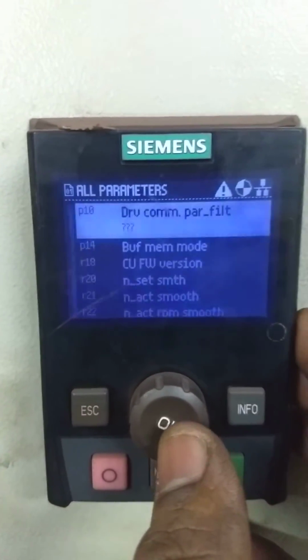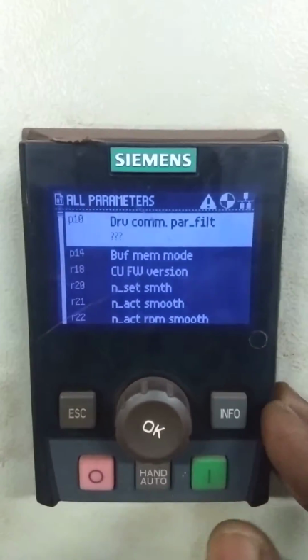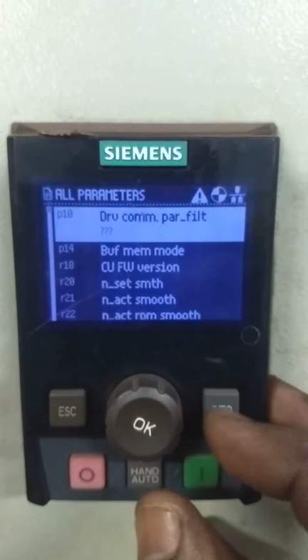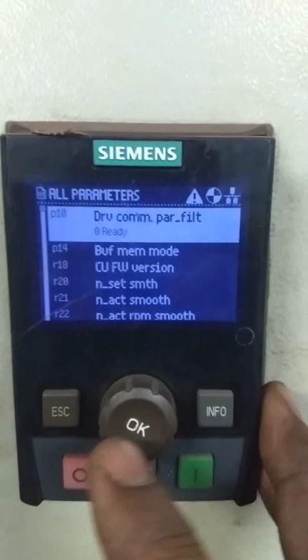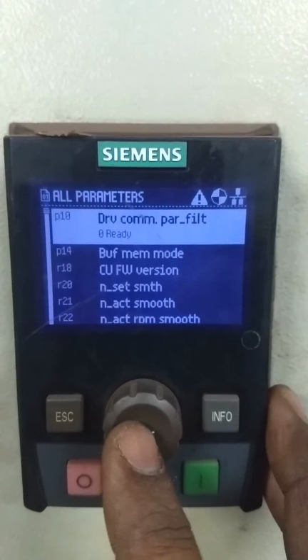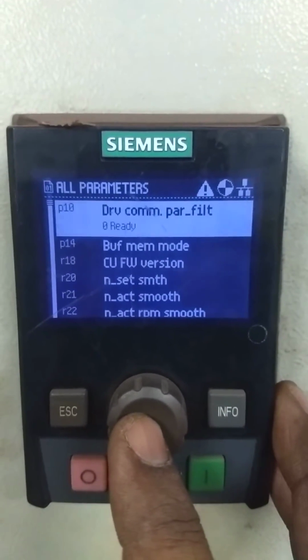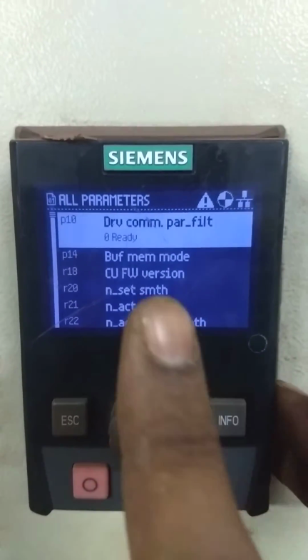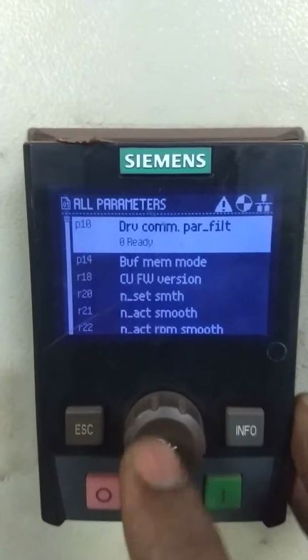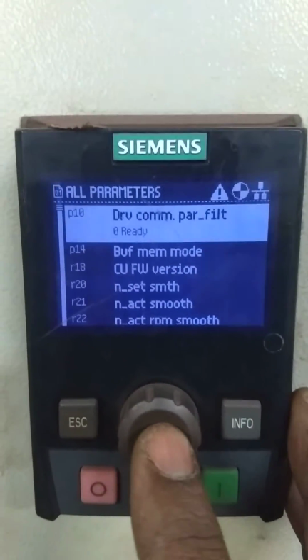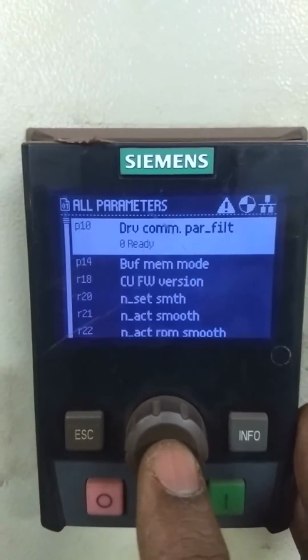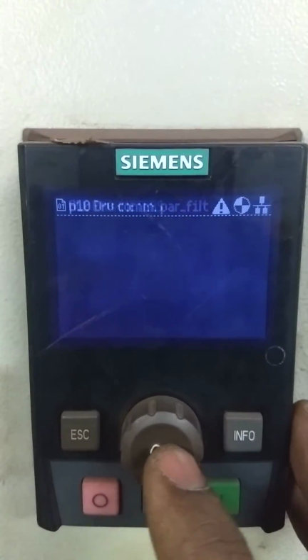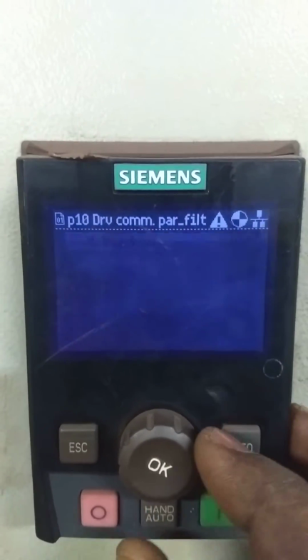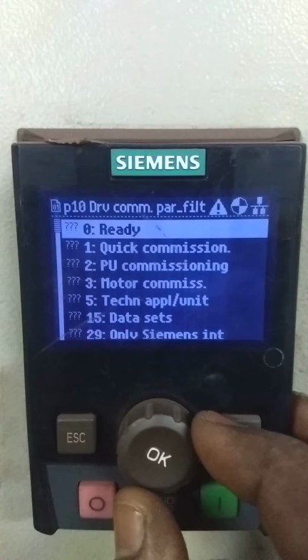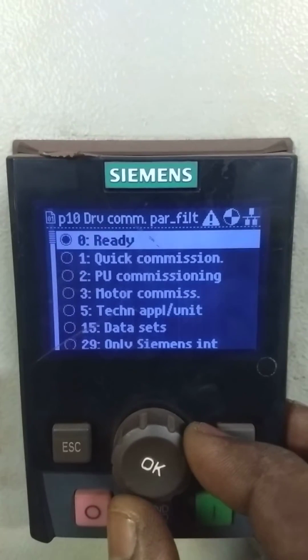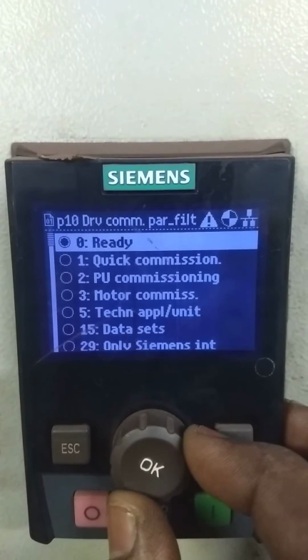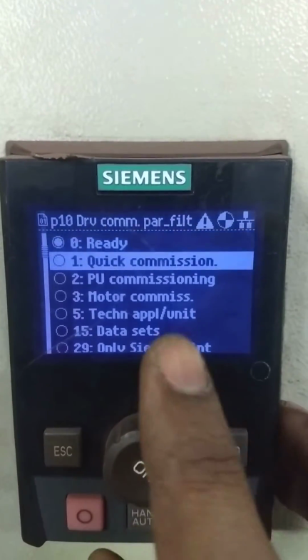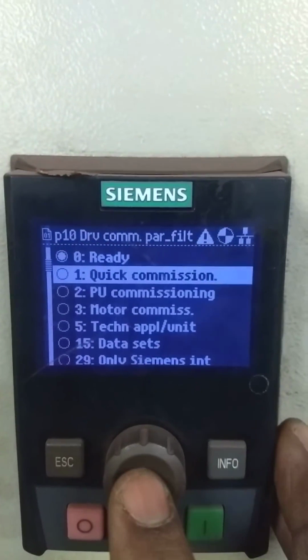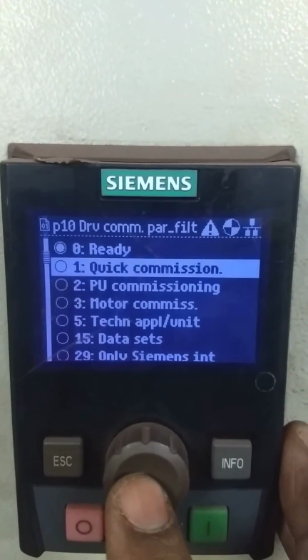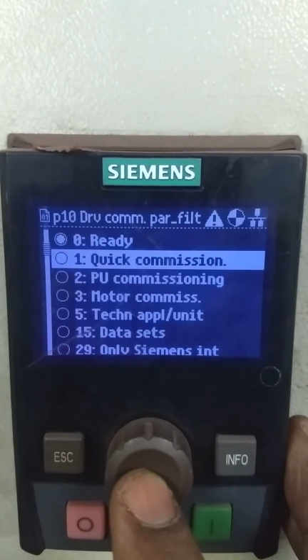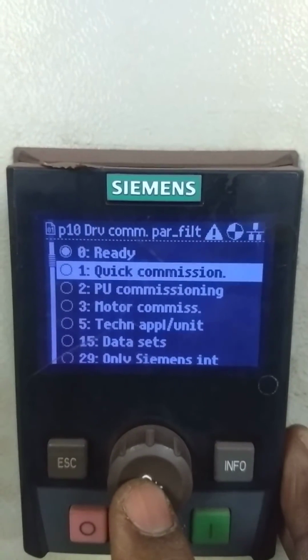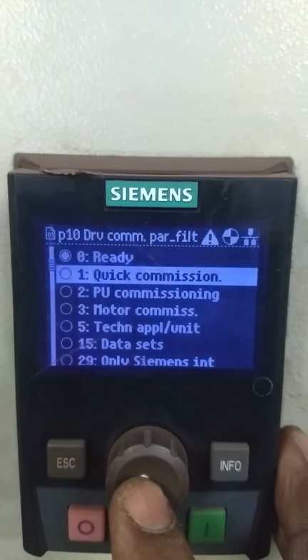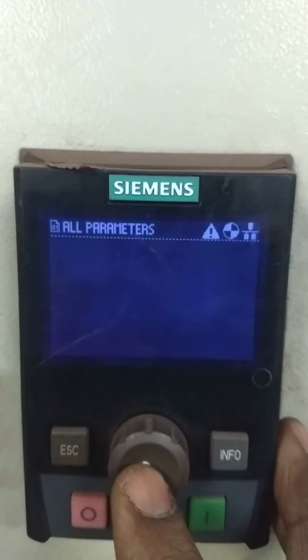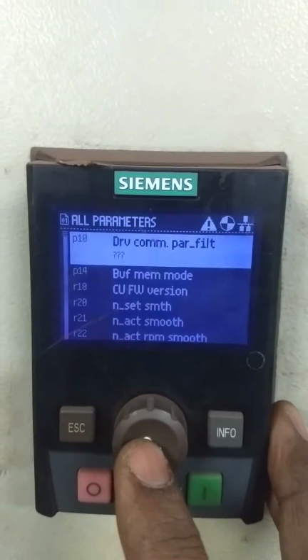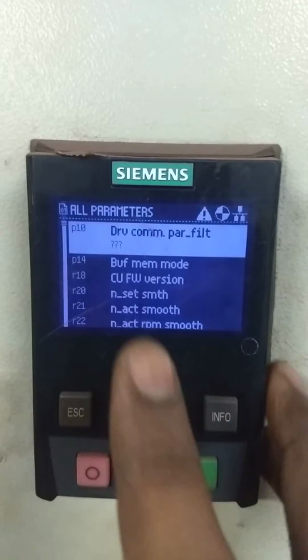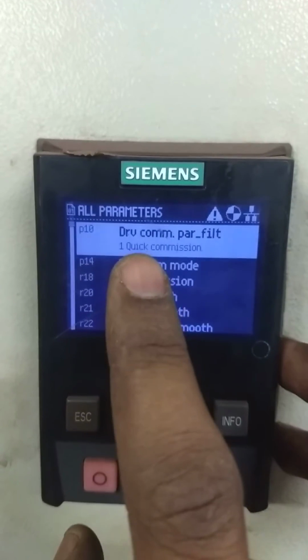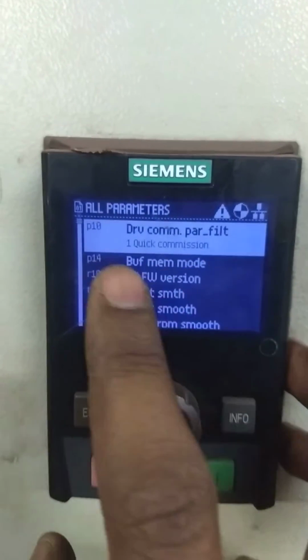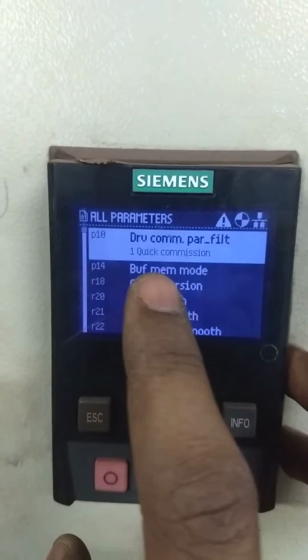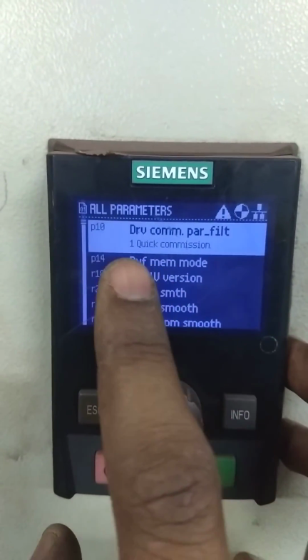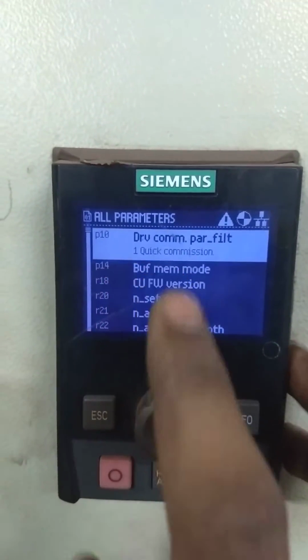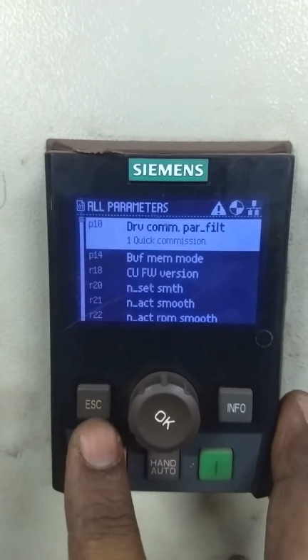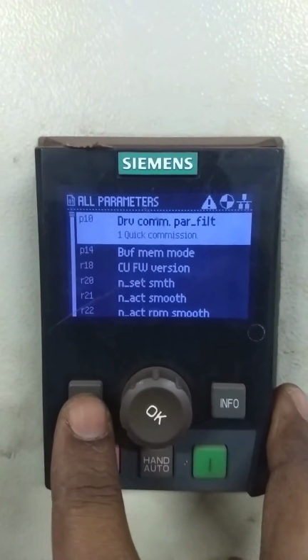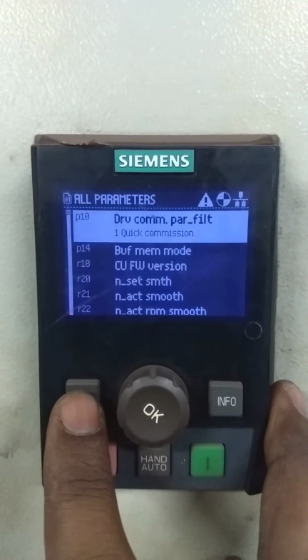Because we have changed the motor, right now it is in ready mode, but we have to put it to quick commissioning. So we will select that — quick commissioning. P10 is quick commissioning; we will press the escape button to go back.